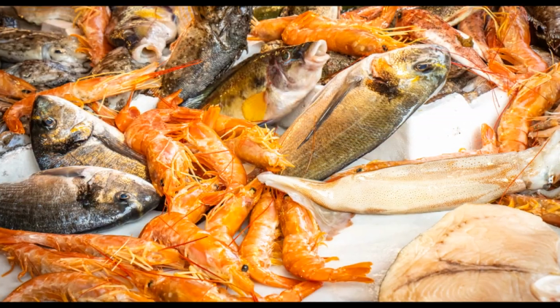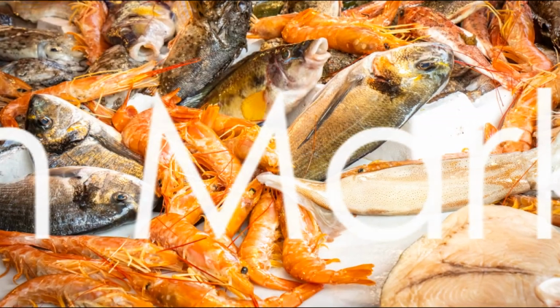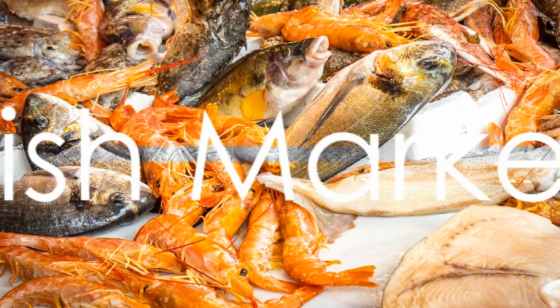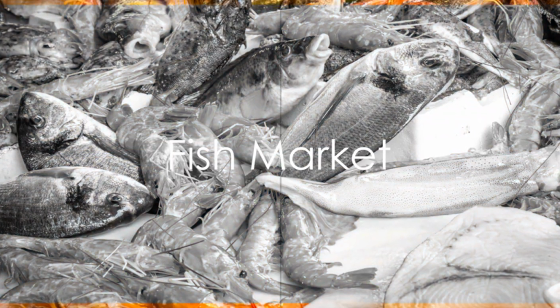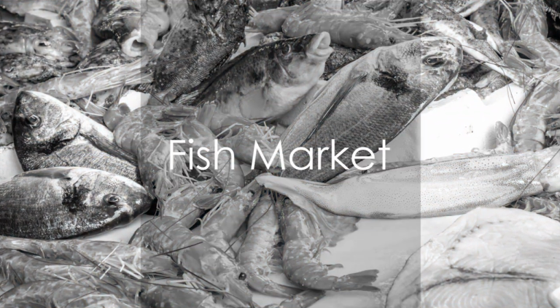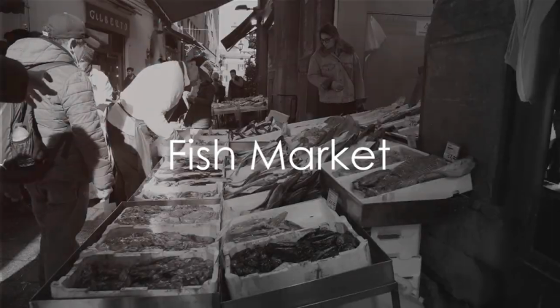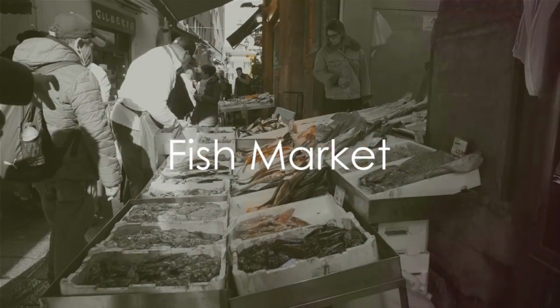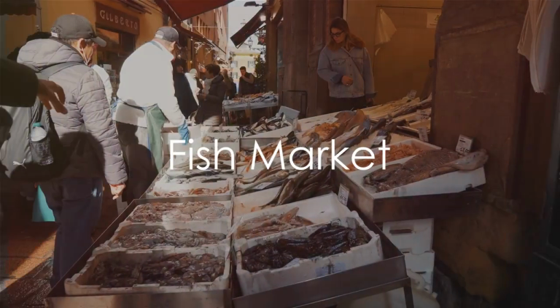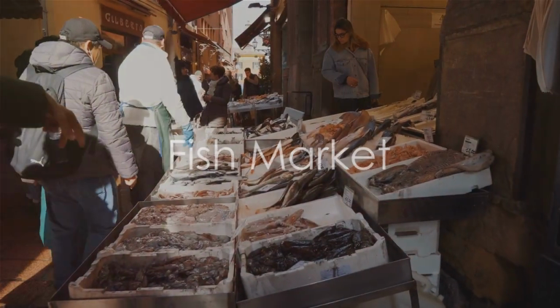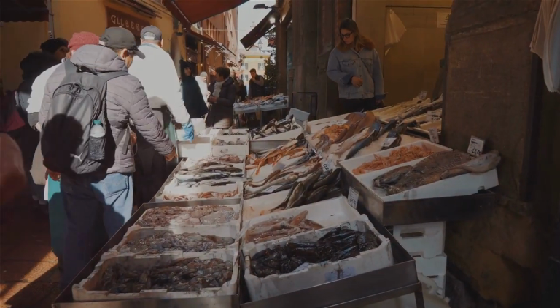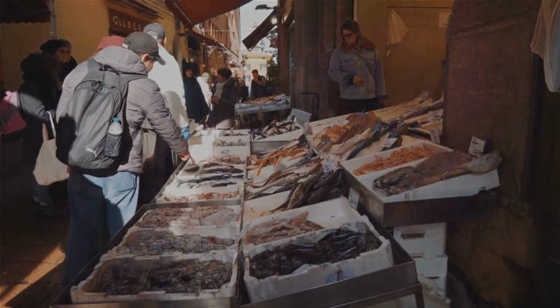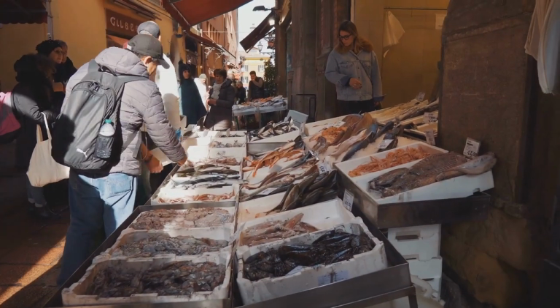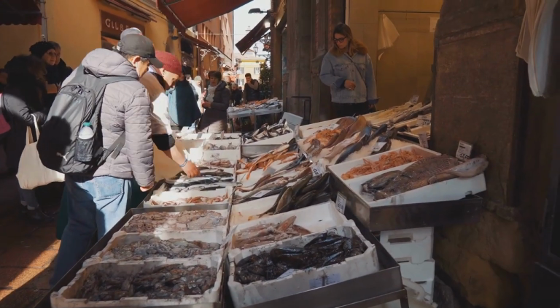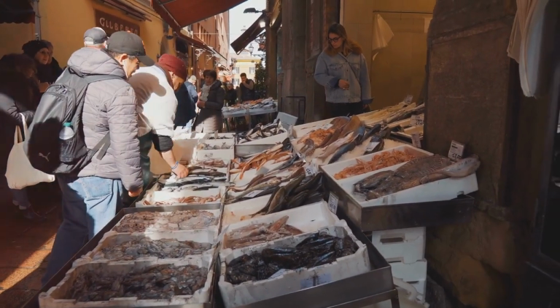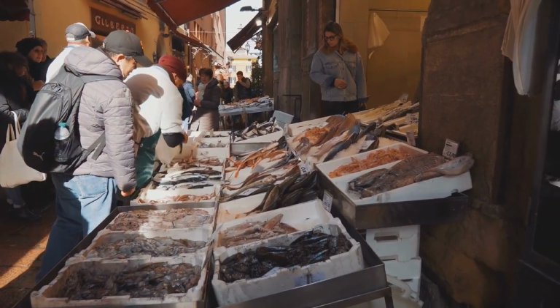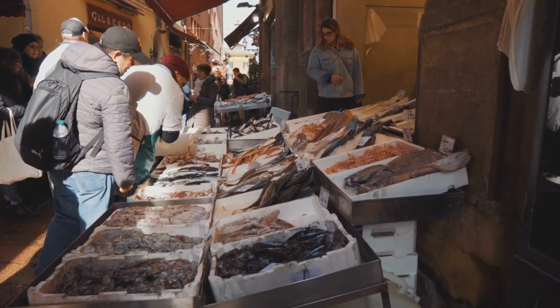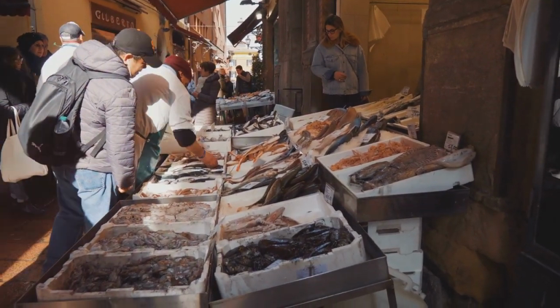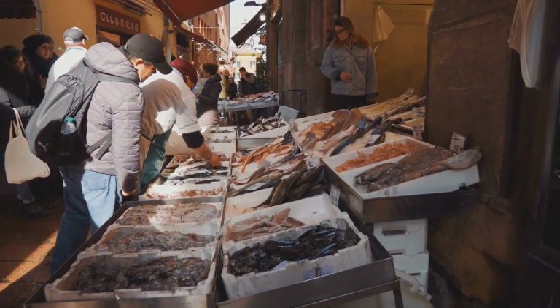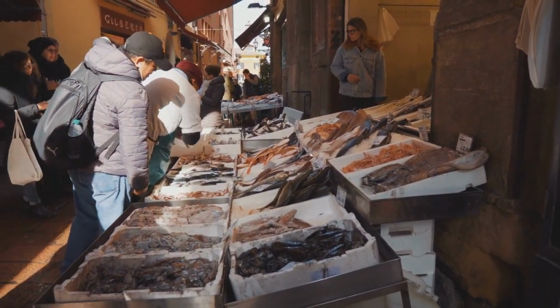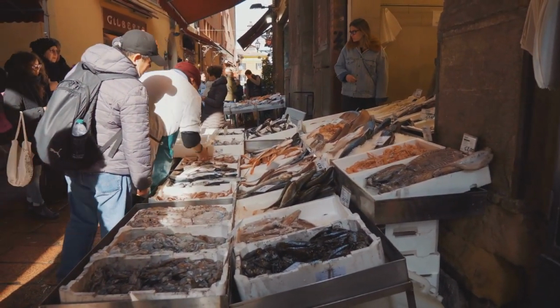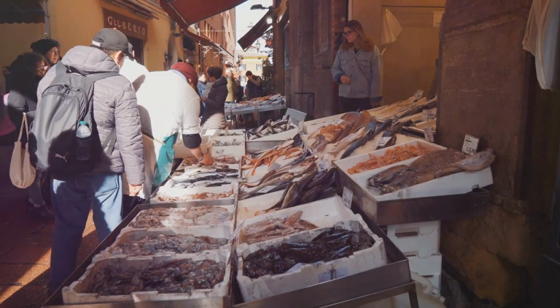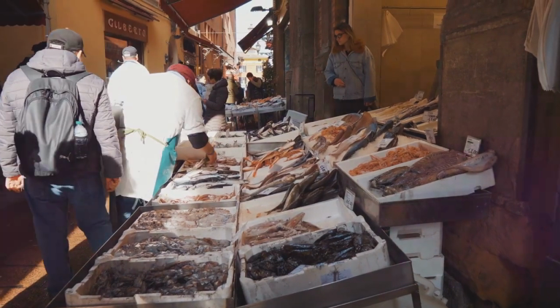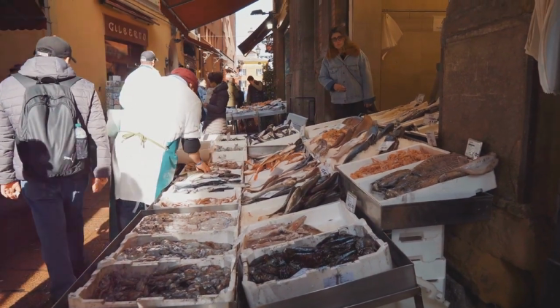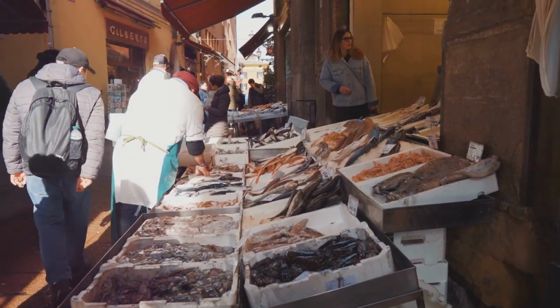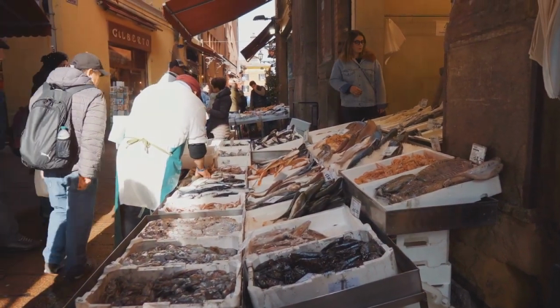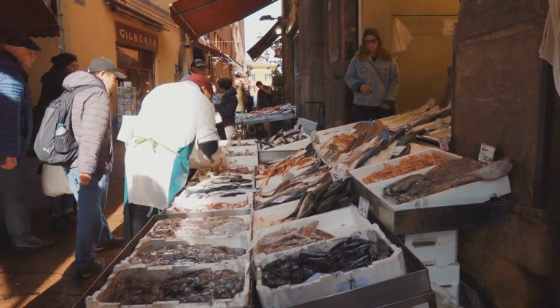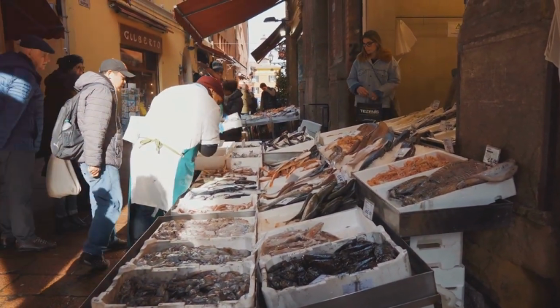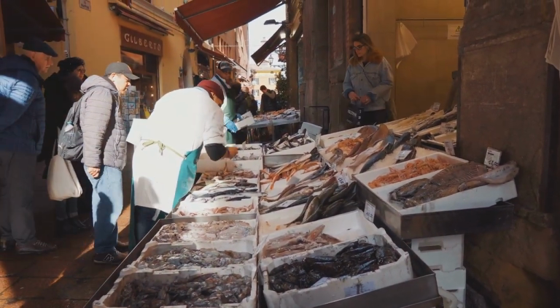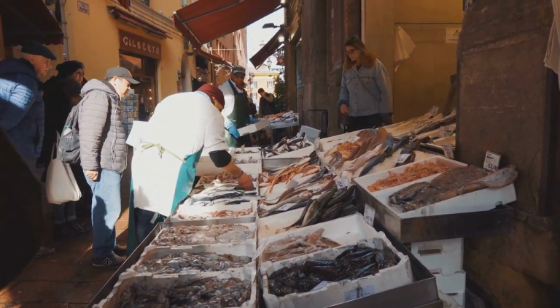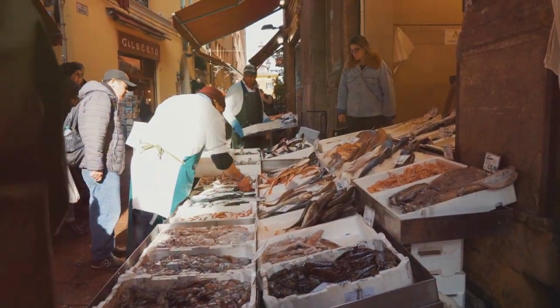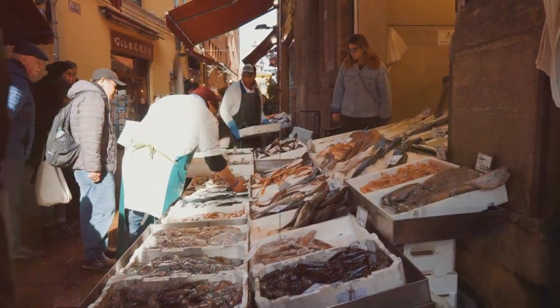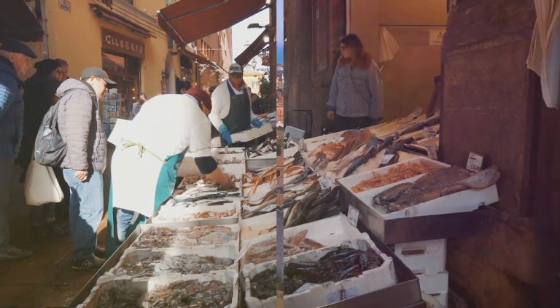In at number 4 is the Fish Market. Just behind Piazza del Duomo, this bustling market offers an authentic slice of Catanian life. The sights, sounds, and smells here are truly unforgettable.